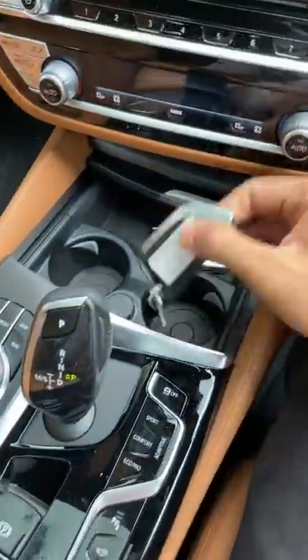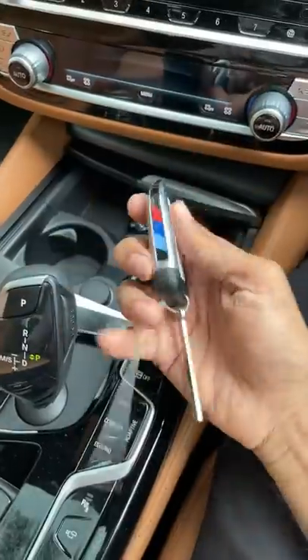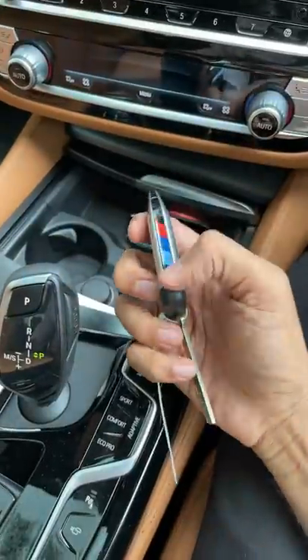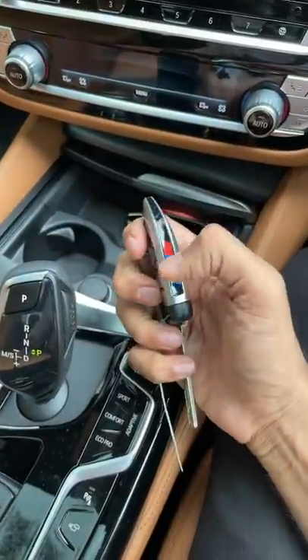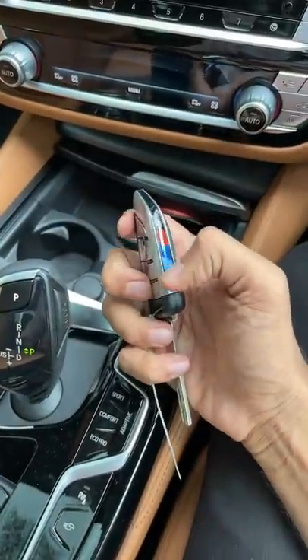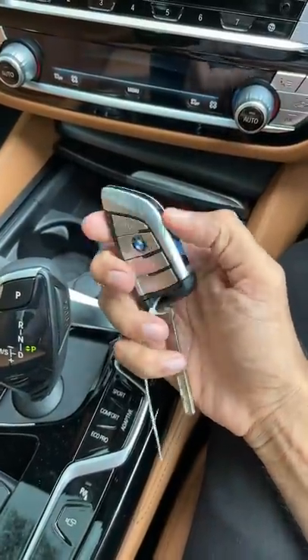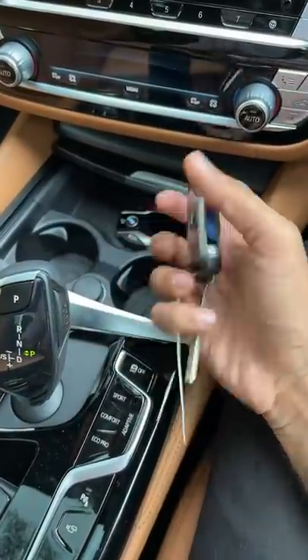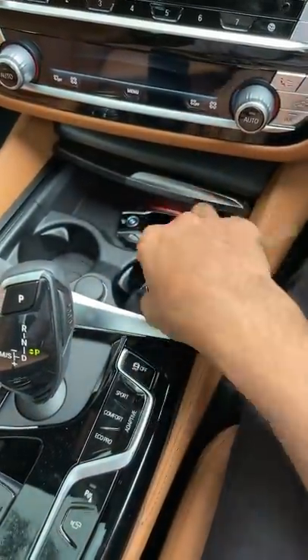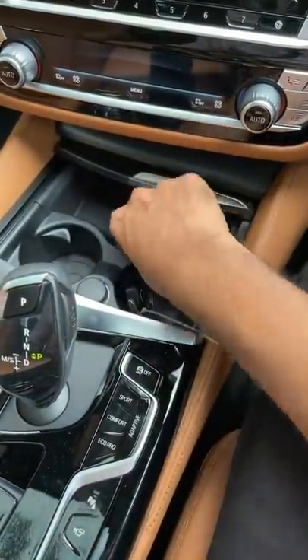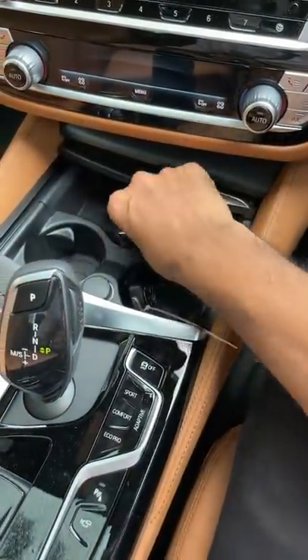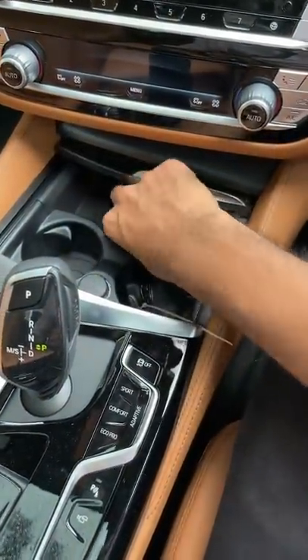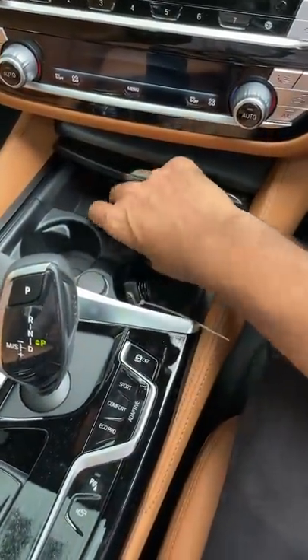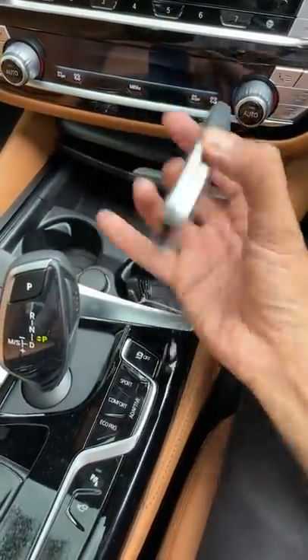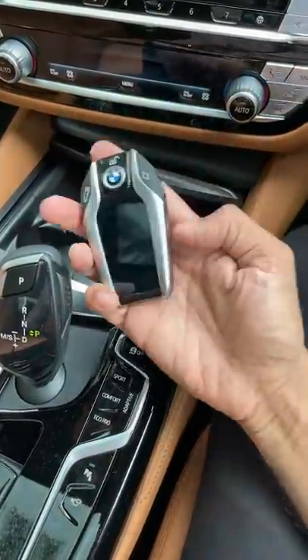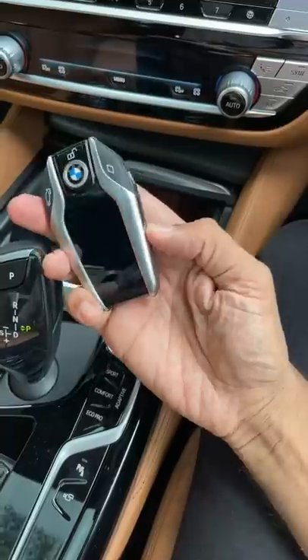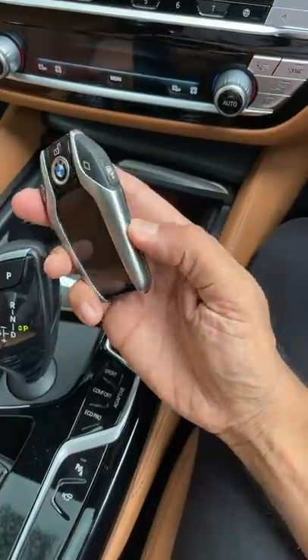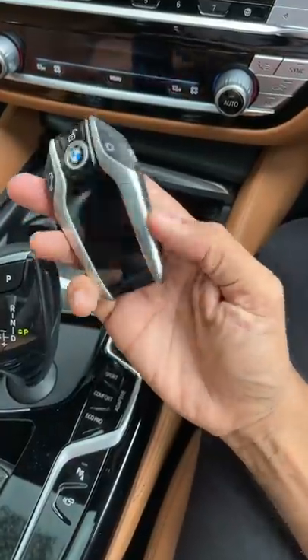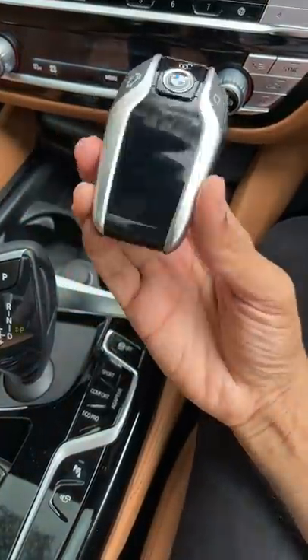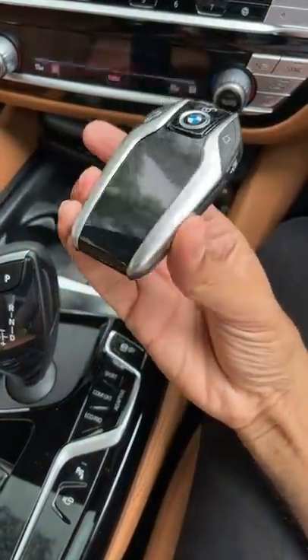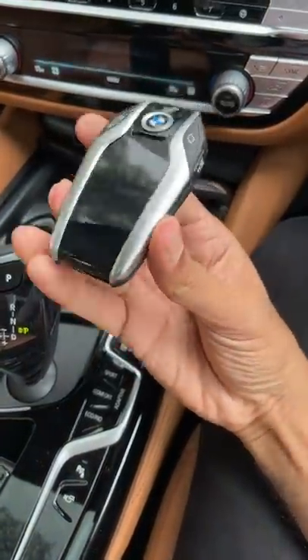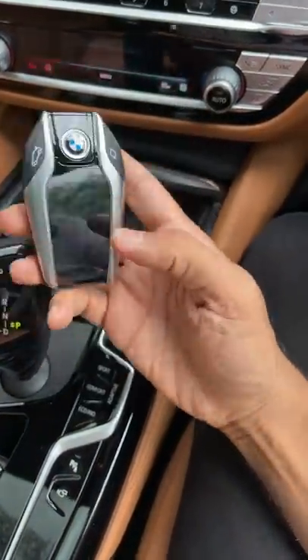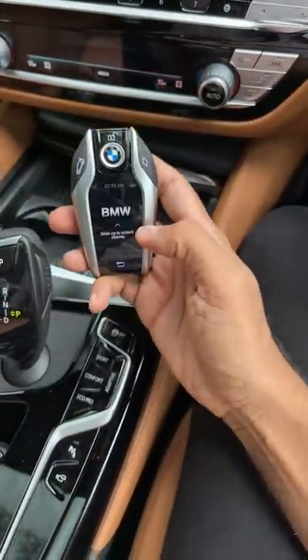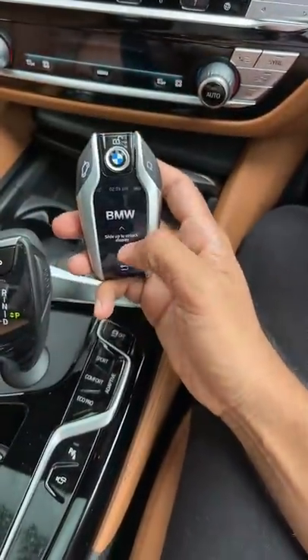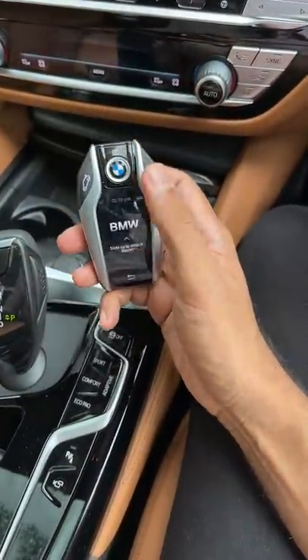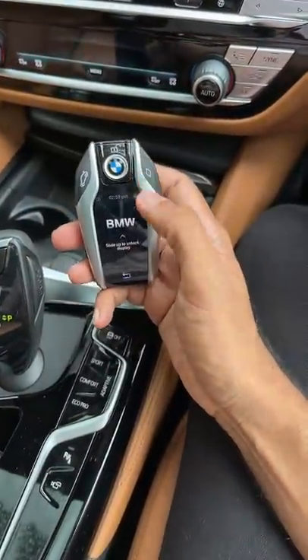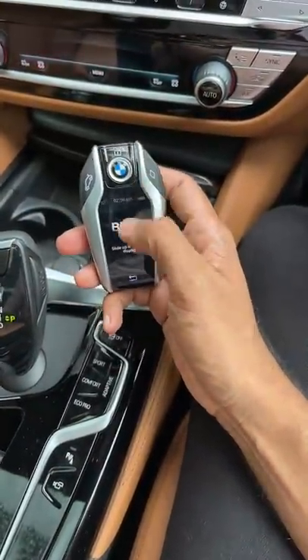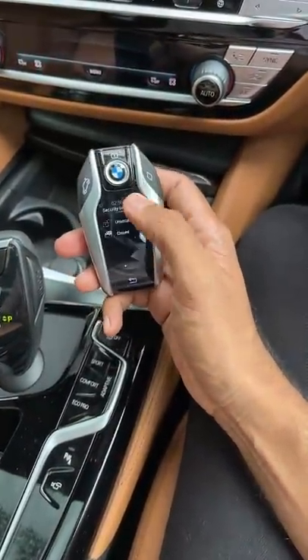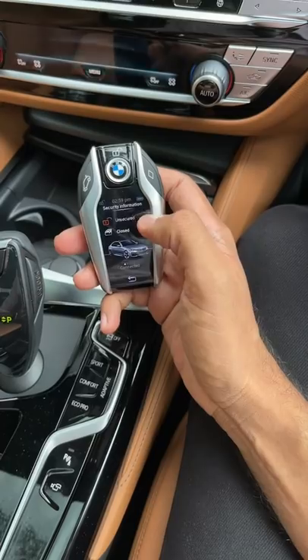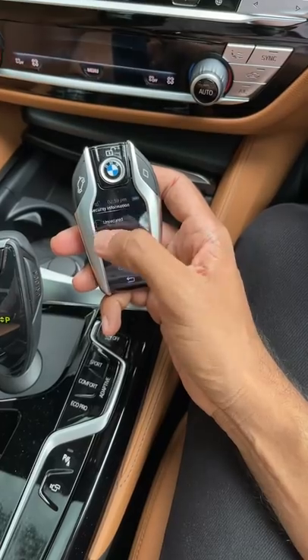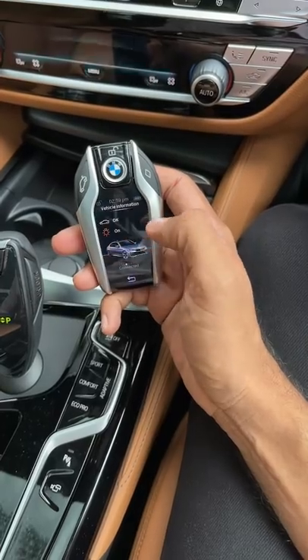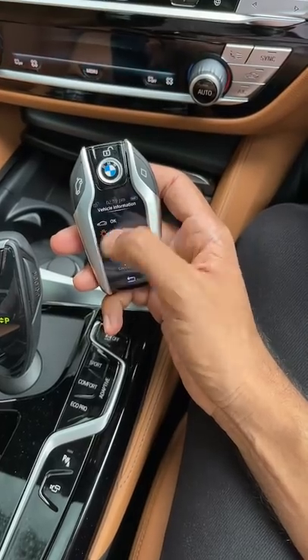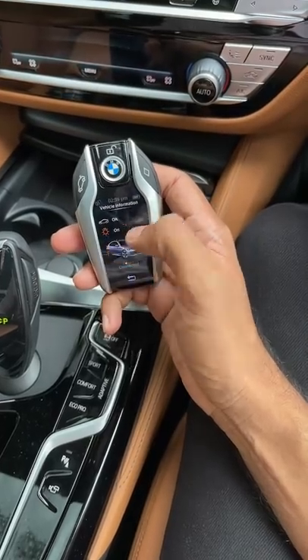This is actually the M key, but this is the more interesting key, which is the remote key. Here you press a button, you unlock it and swipe it up. It actually takes two swipes somehow, and you see all the information.